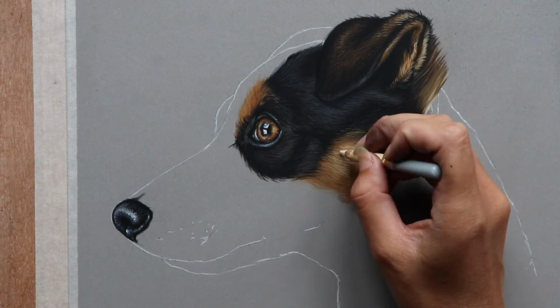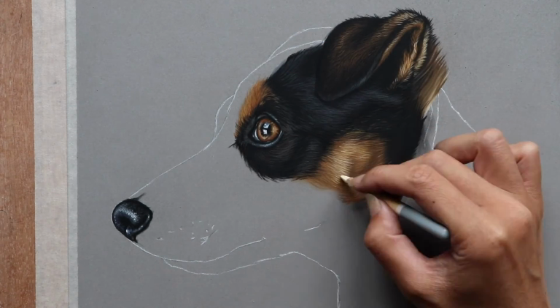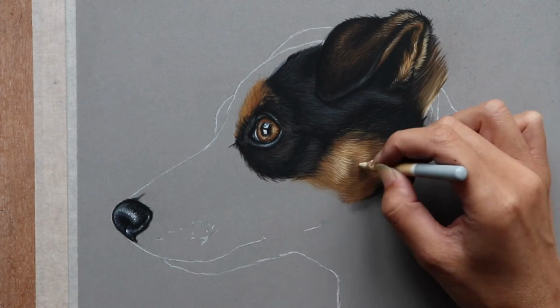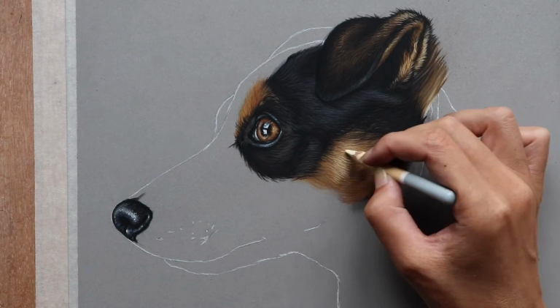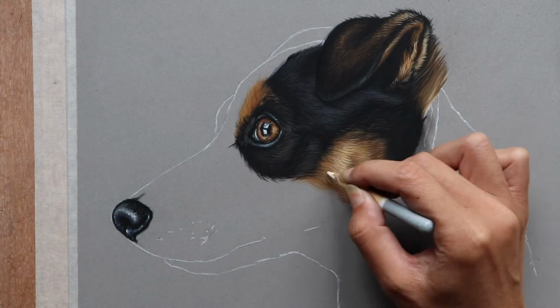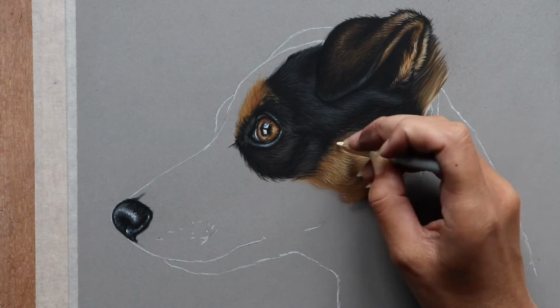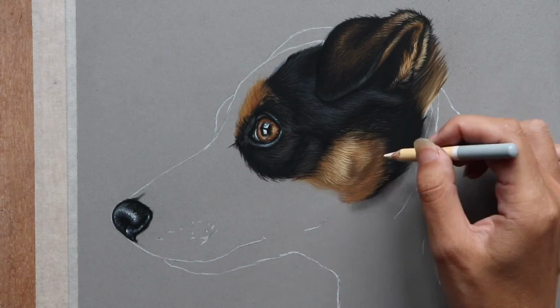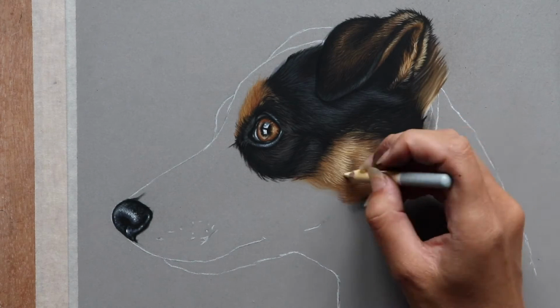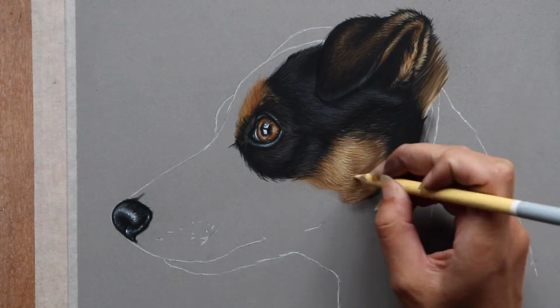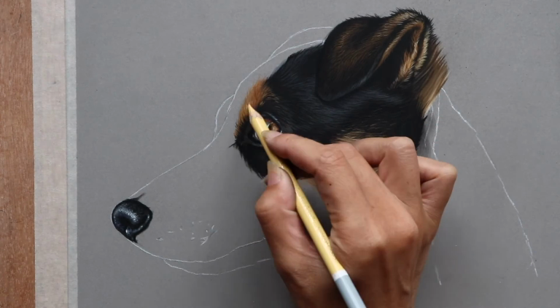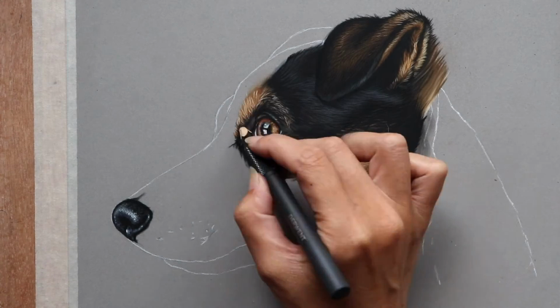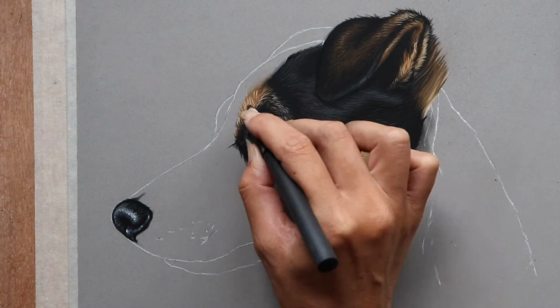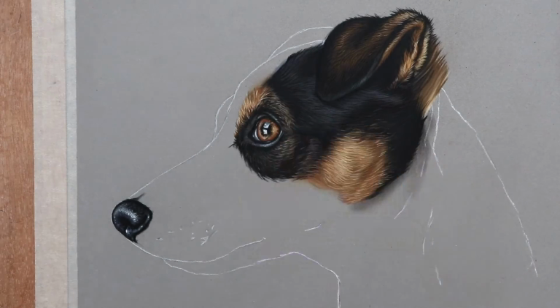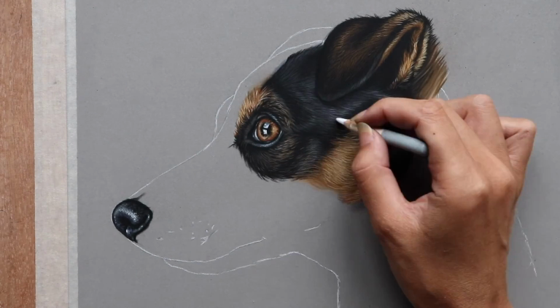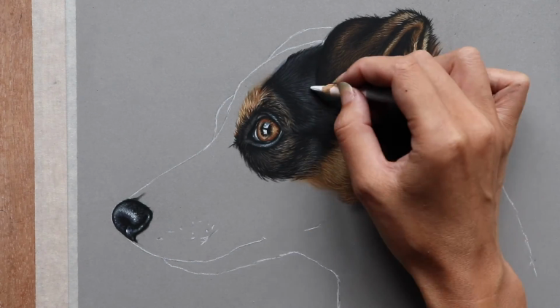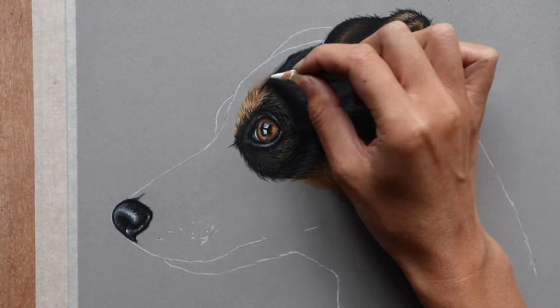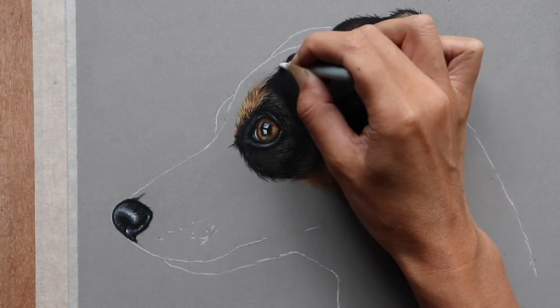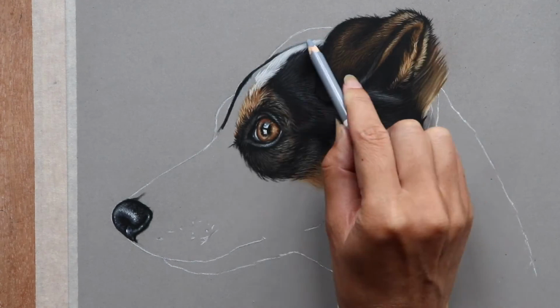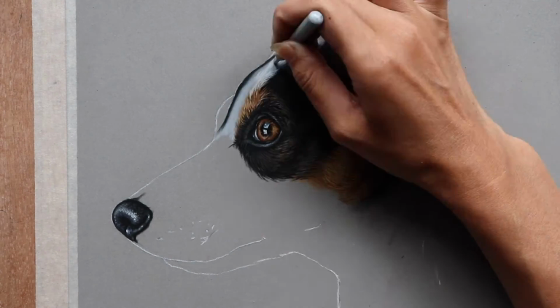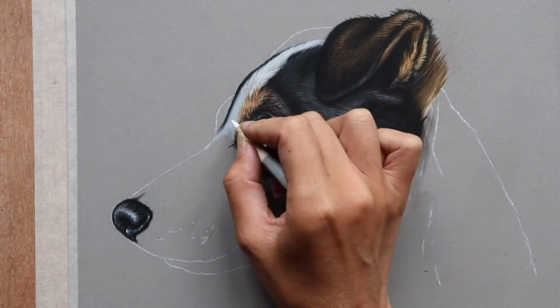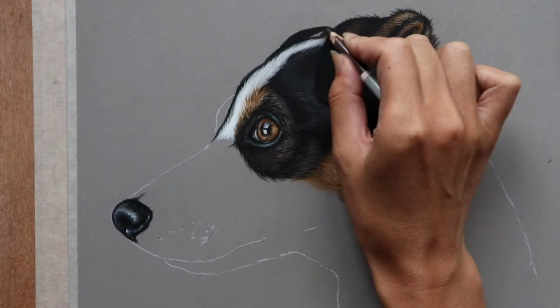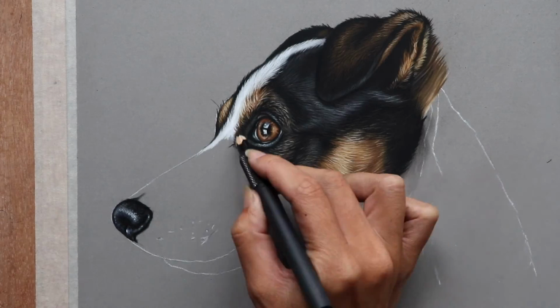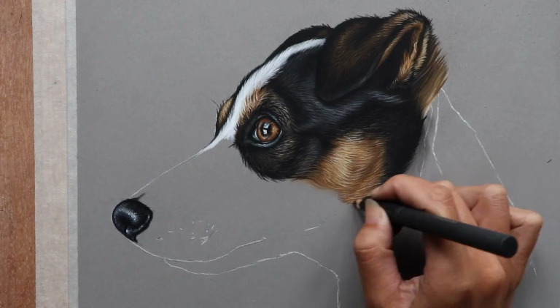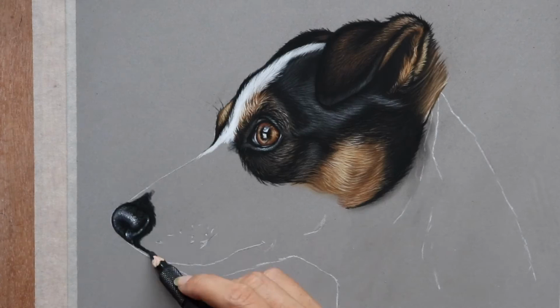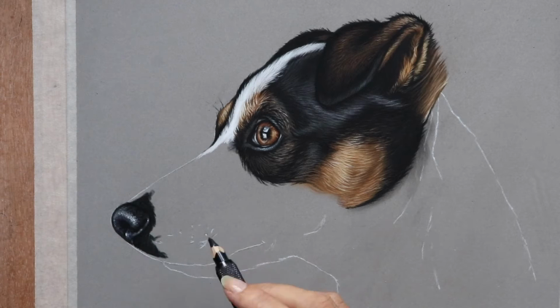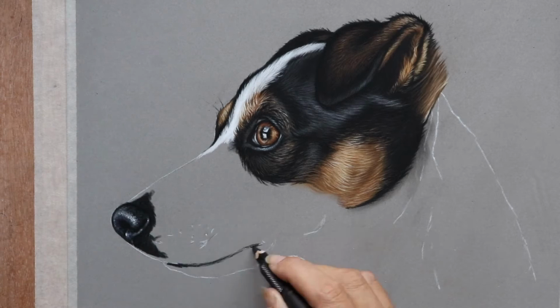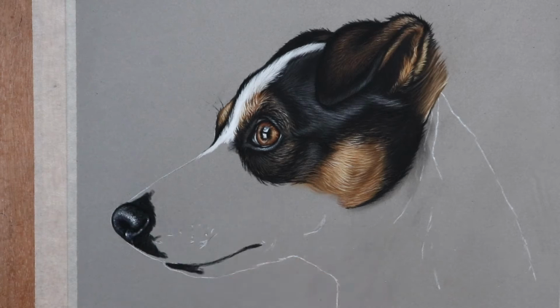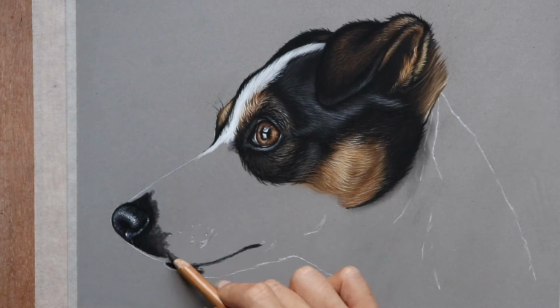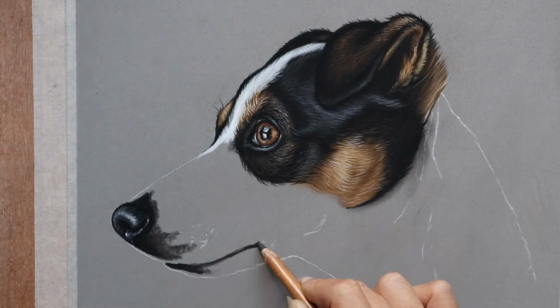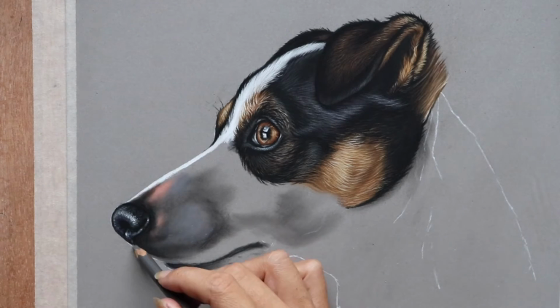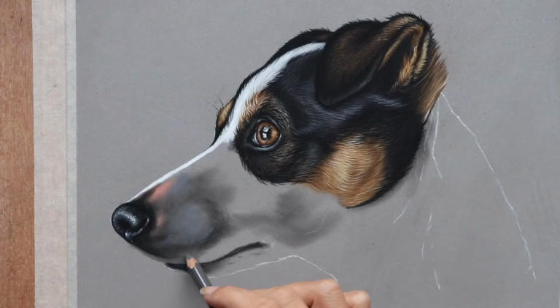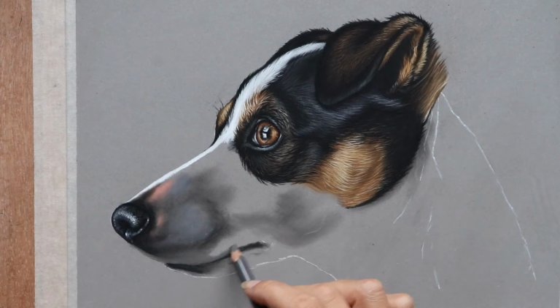There's plenty of shine going on in this coat of fur as you can see — perfect if you're looking to perfect that natural glossy fur look in your pet portraits.